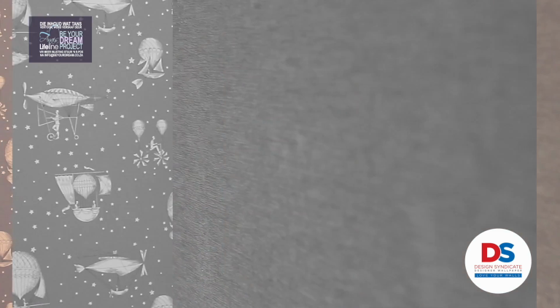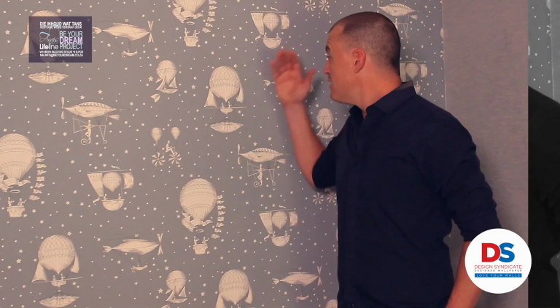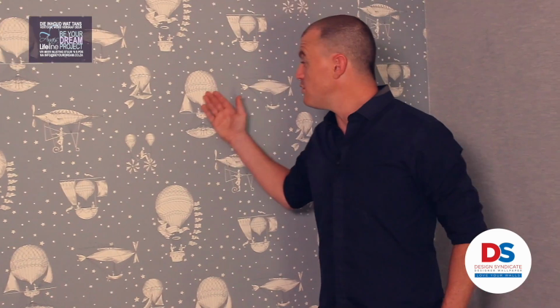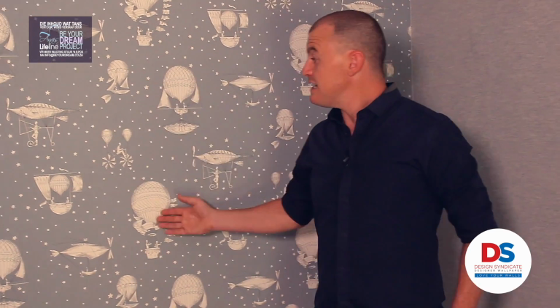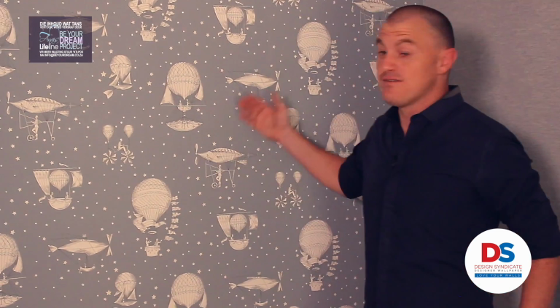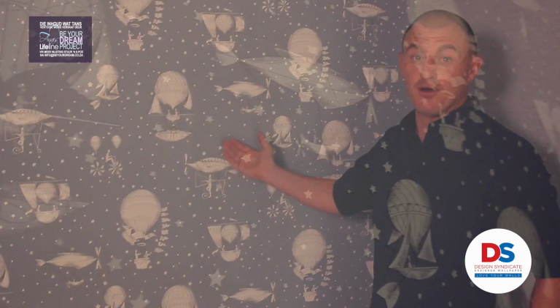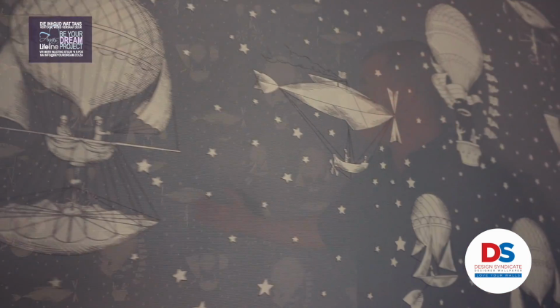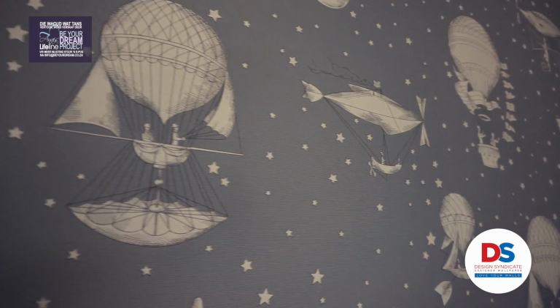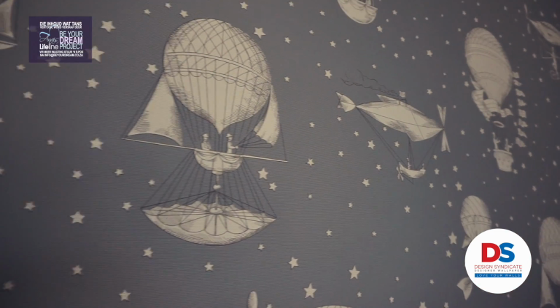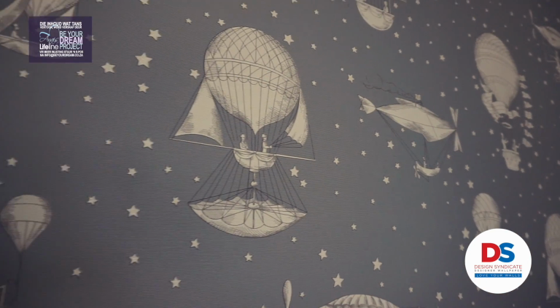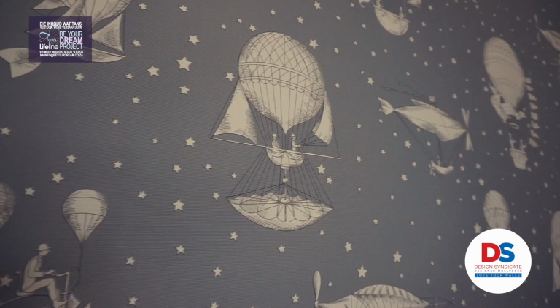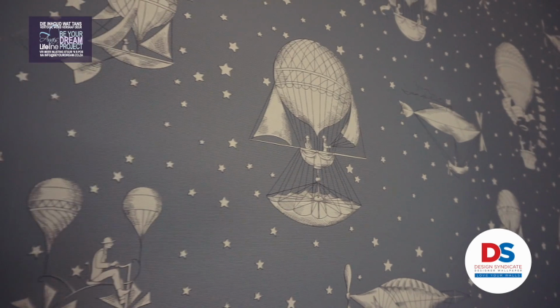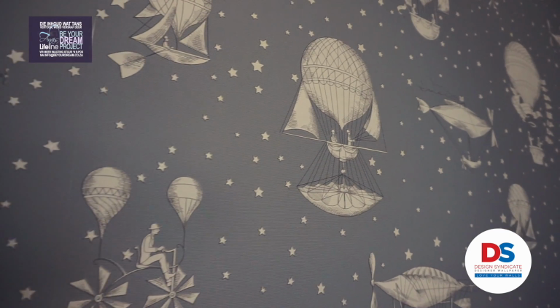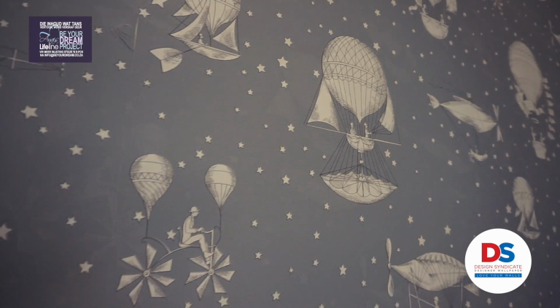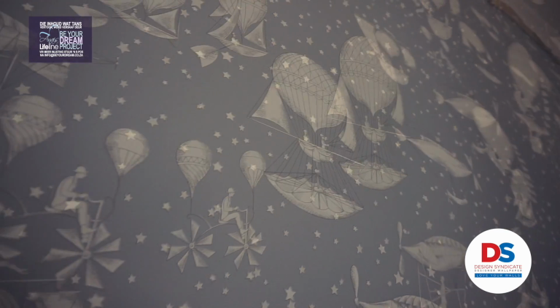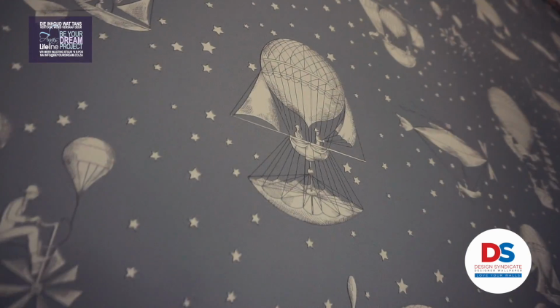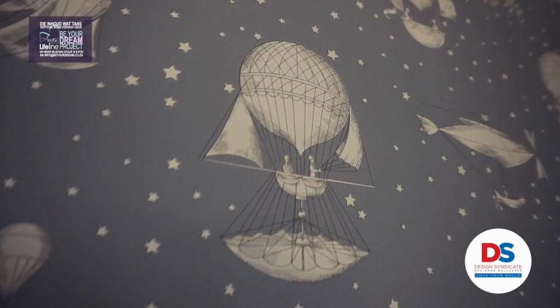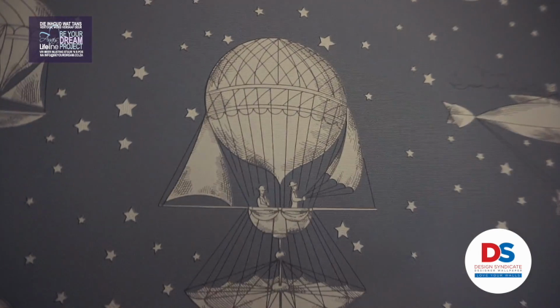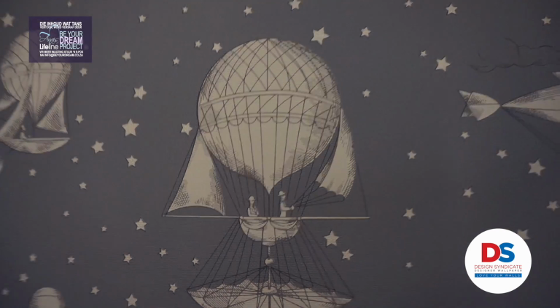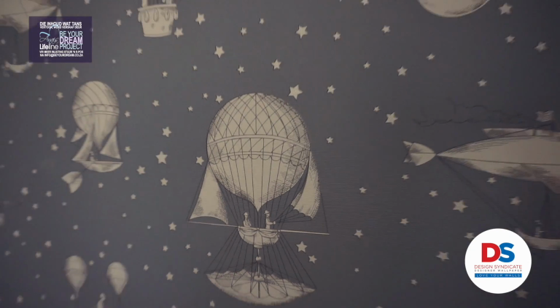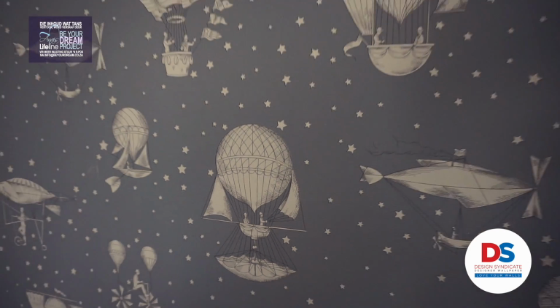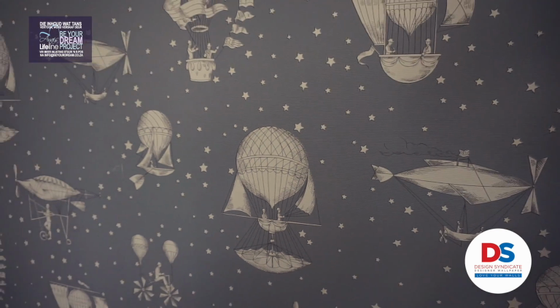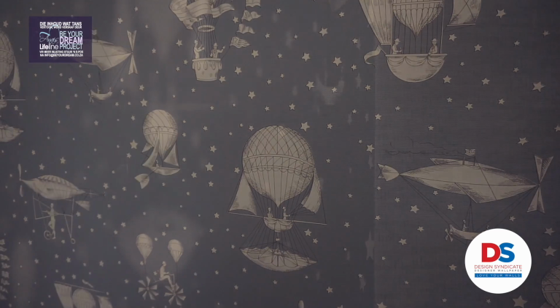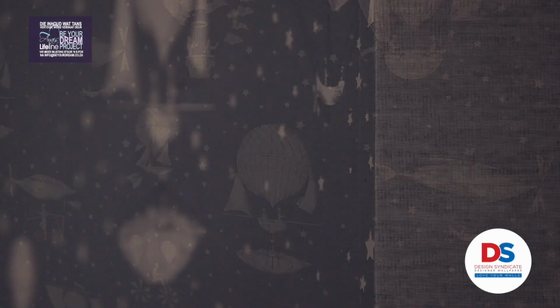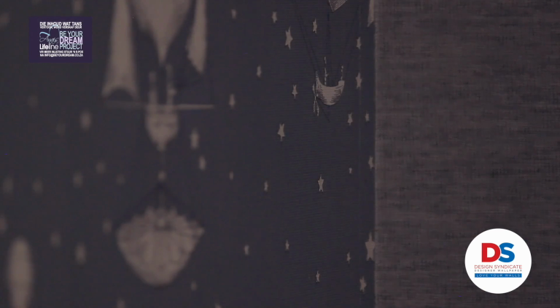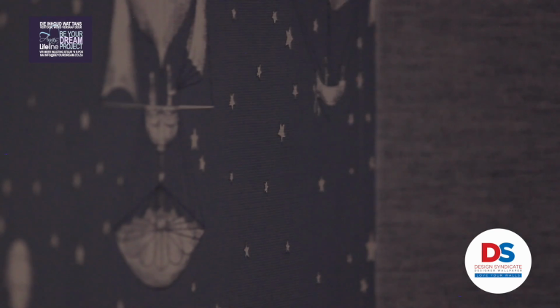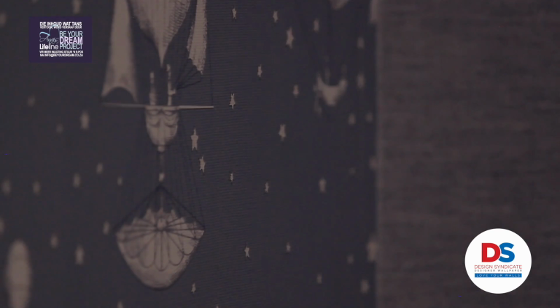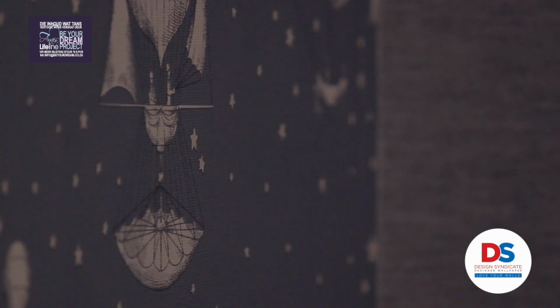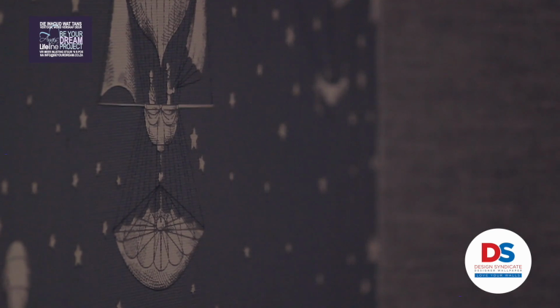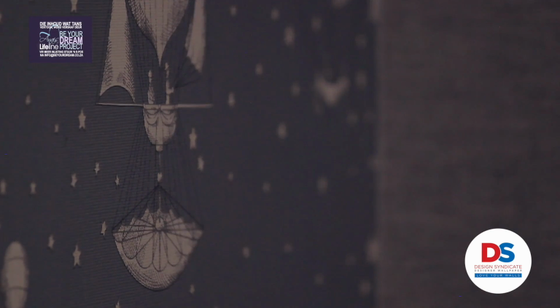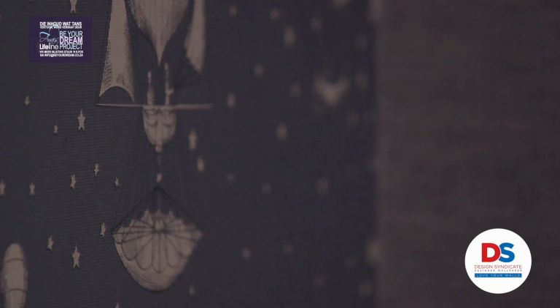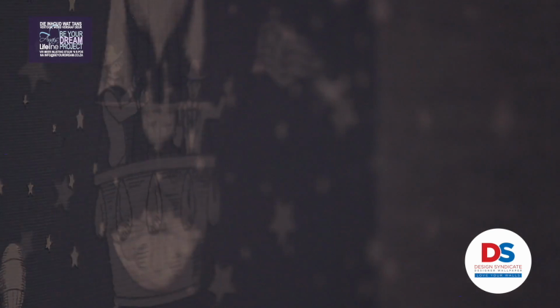In the Baba Kamer, Design Syndicate decided to use a very popular patroon for the hoofdmeer. This is a lovely light blue kleur for the Baba Kamer, and Design Syndicate decided to use a beautiful pattern with a denim patroon.